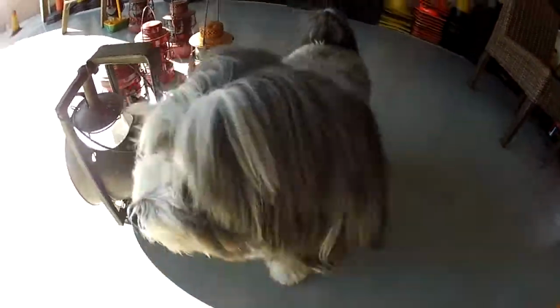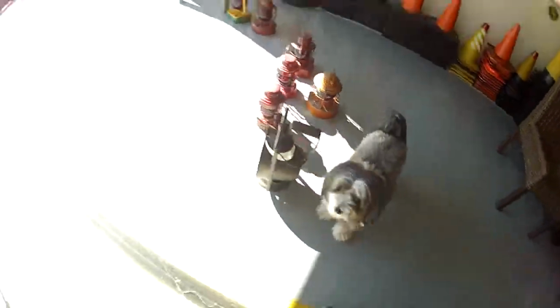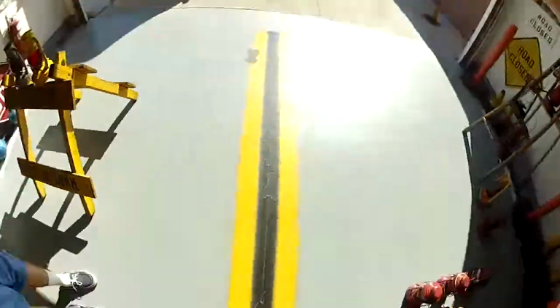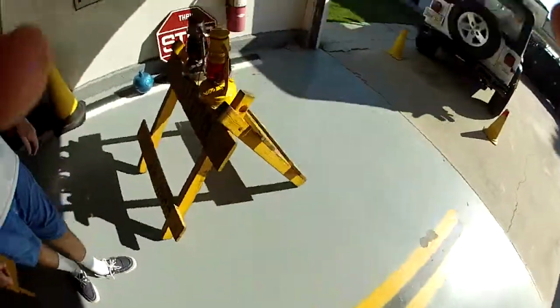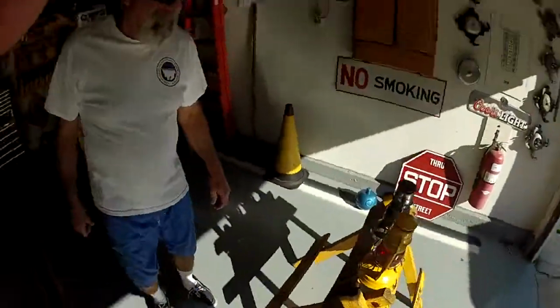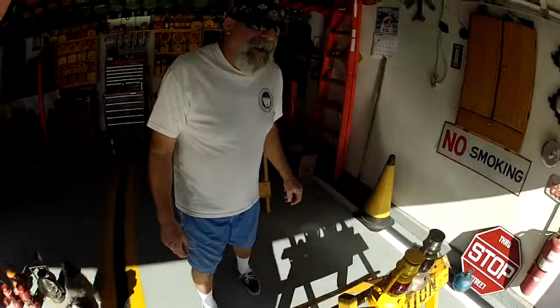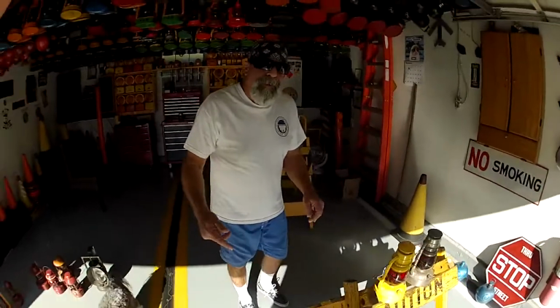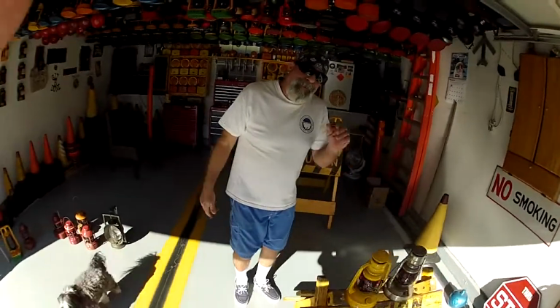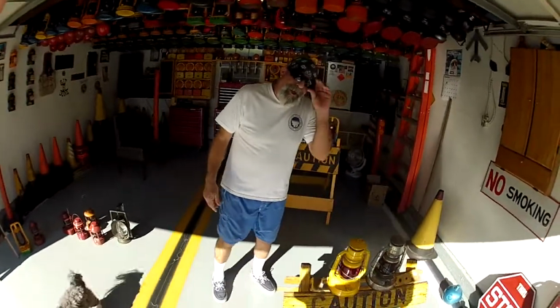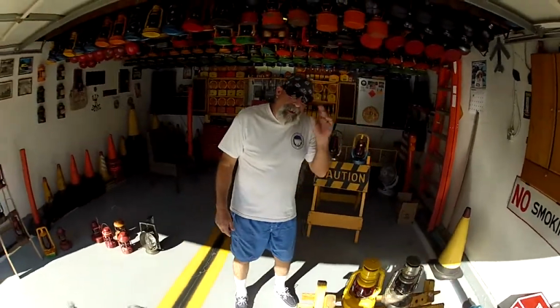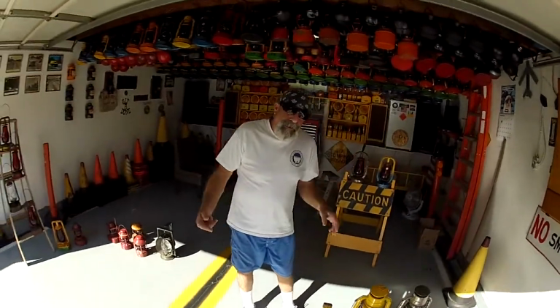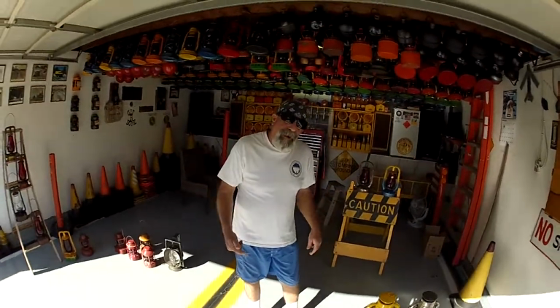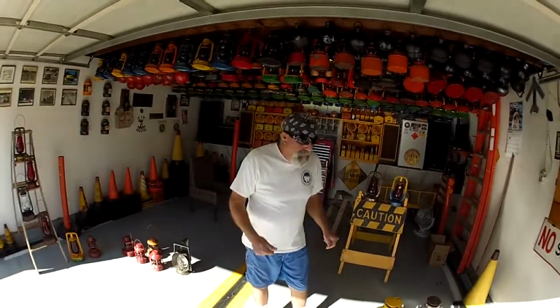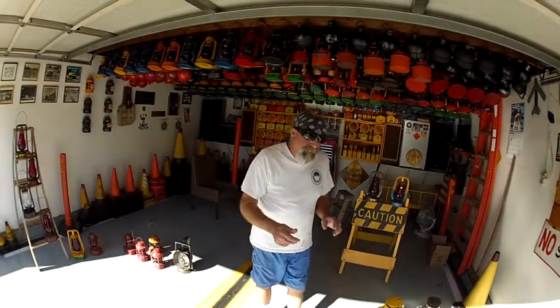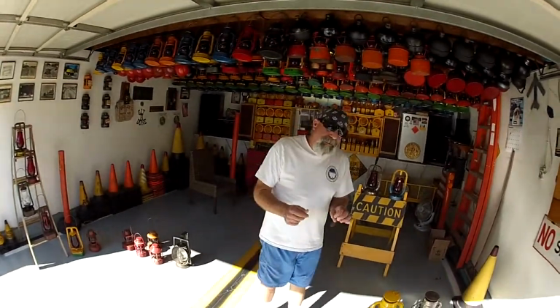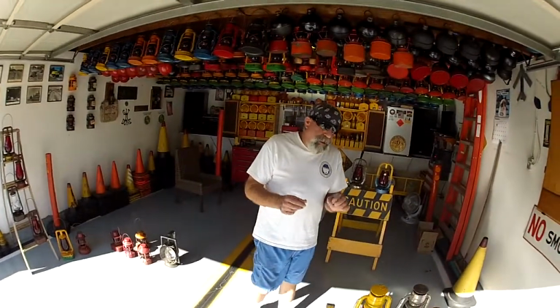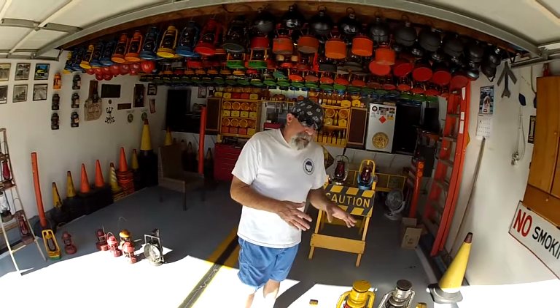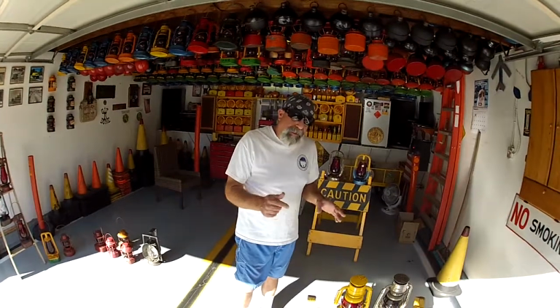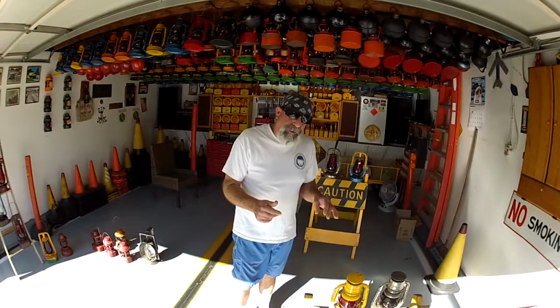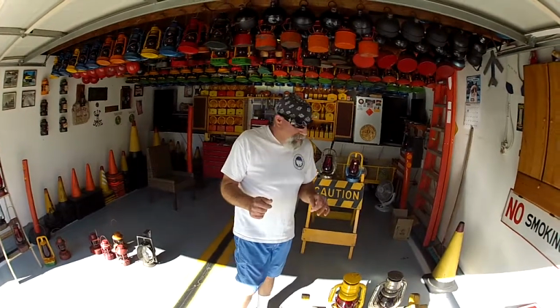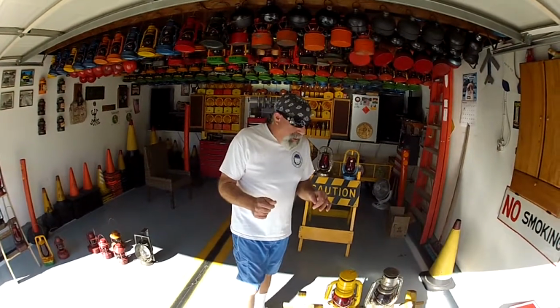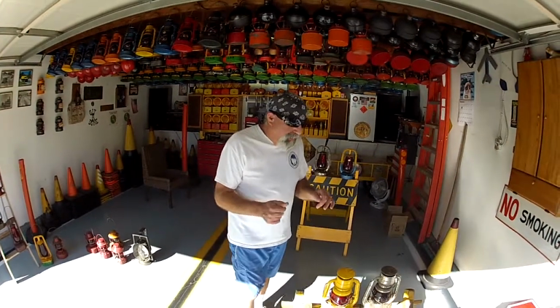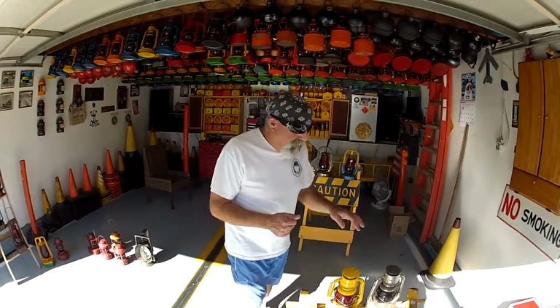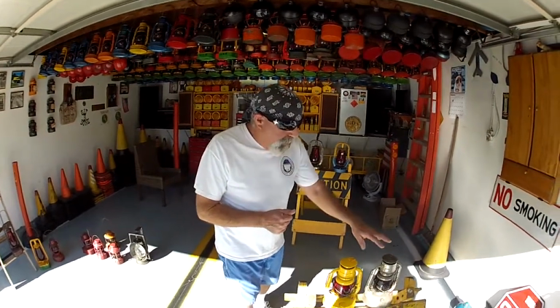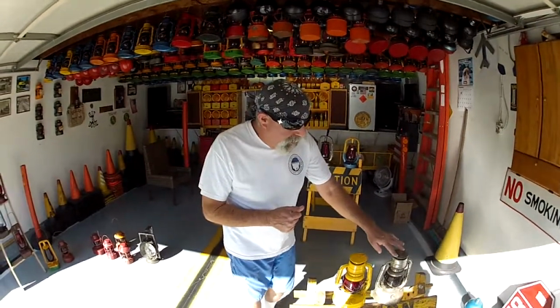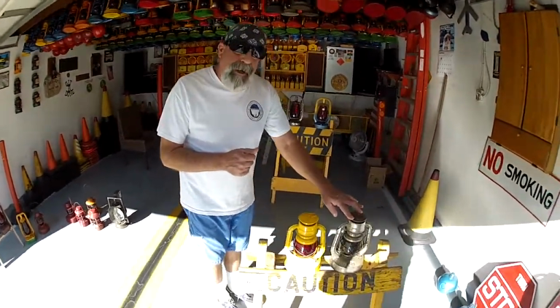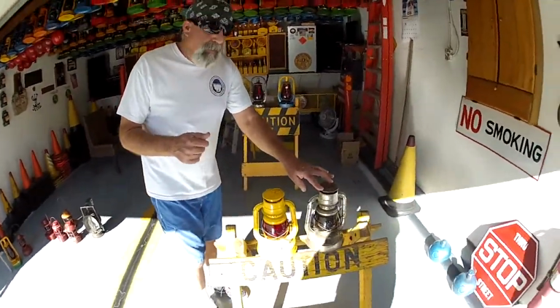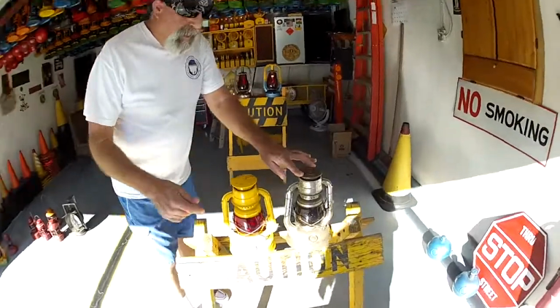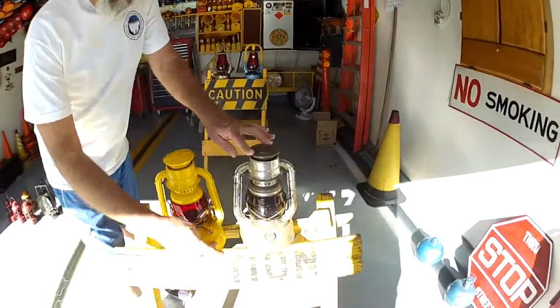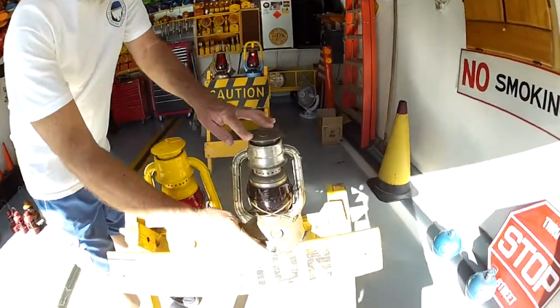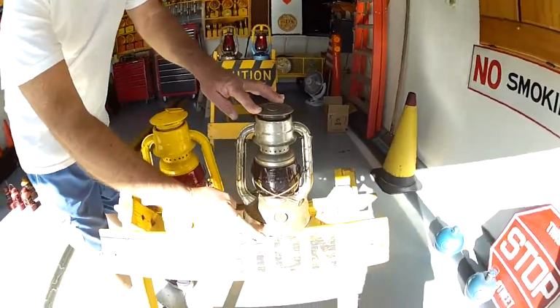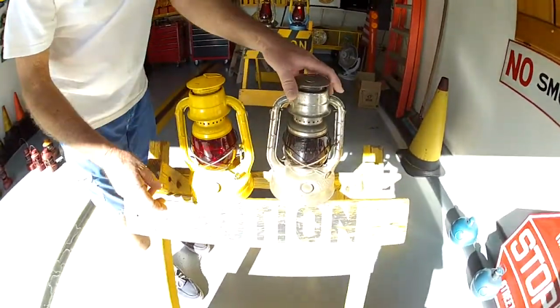Welcome to Steve's Lantern Shop again in Southern California. Today we're going over a couple of lanterns, and this specific lantern here is a Dietz Little Wizard.